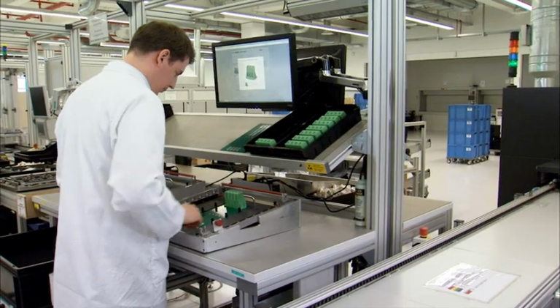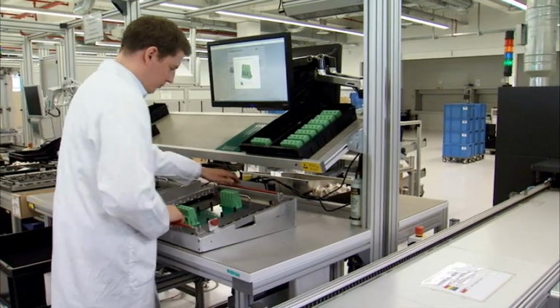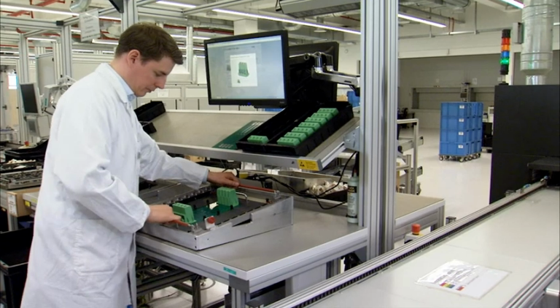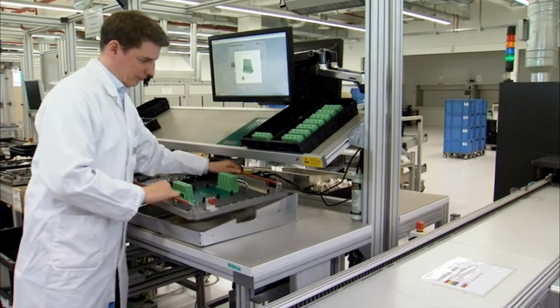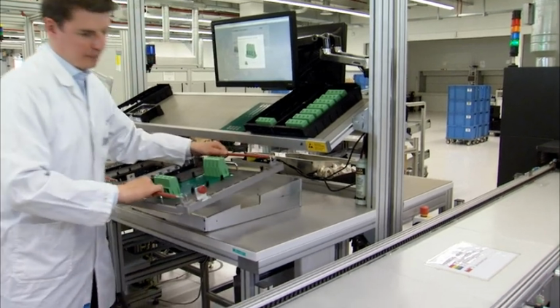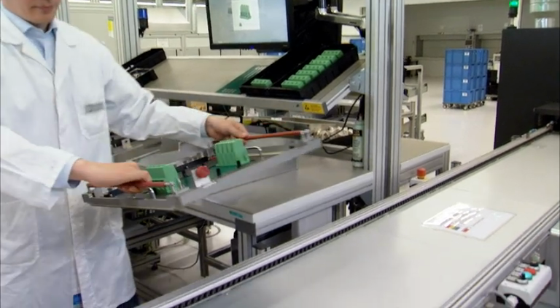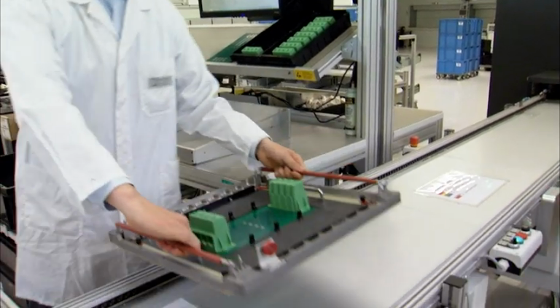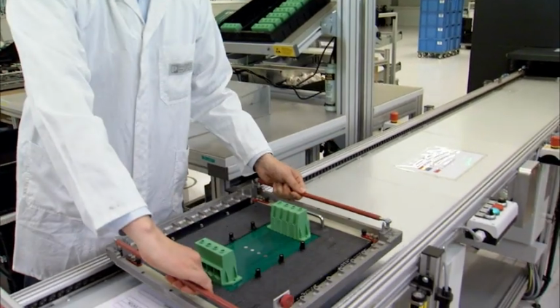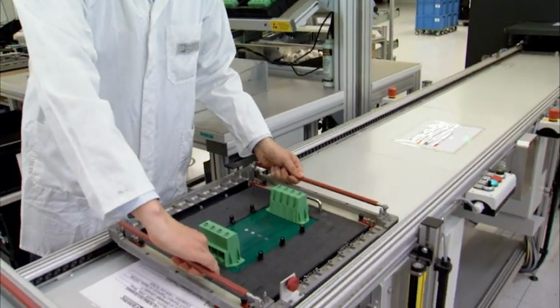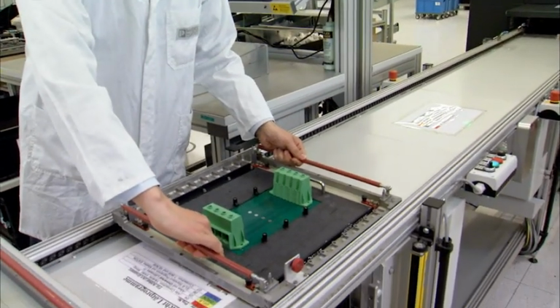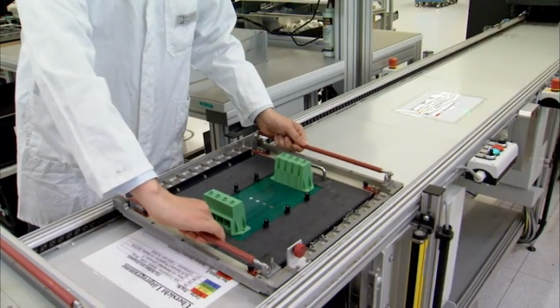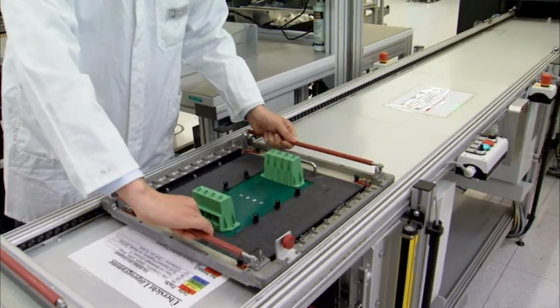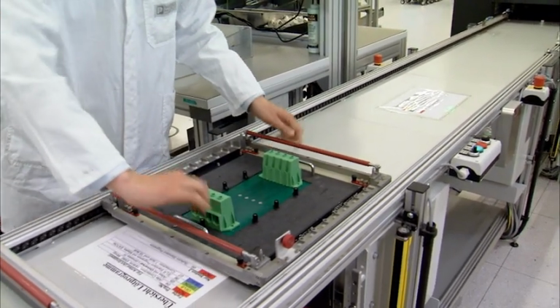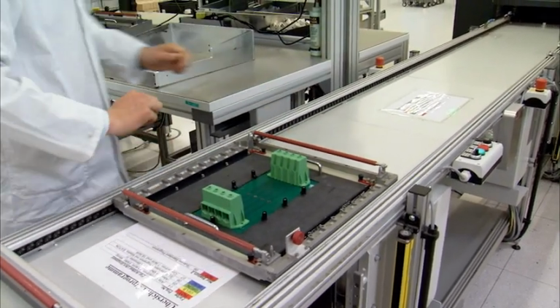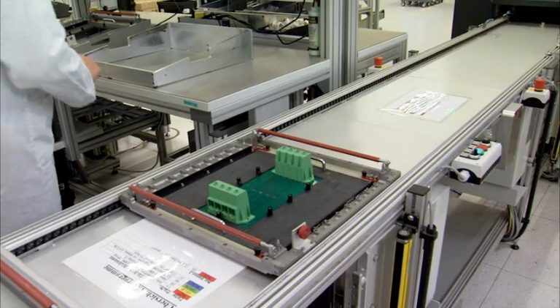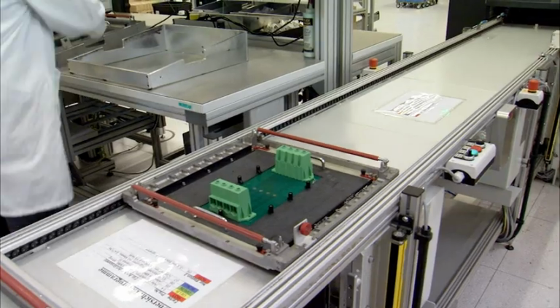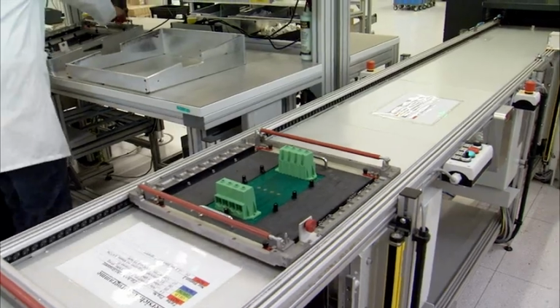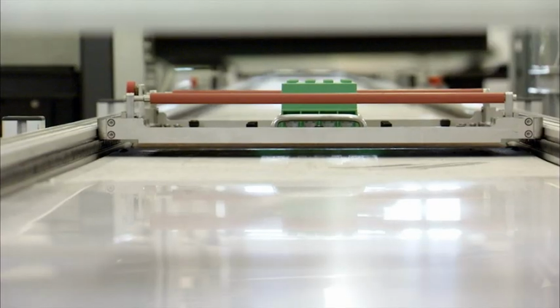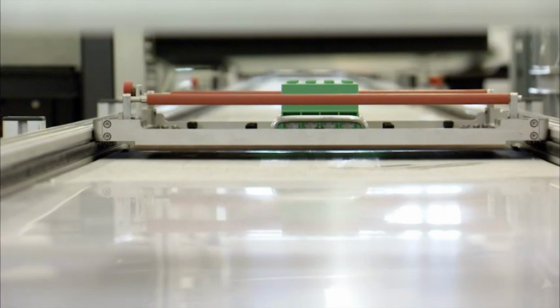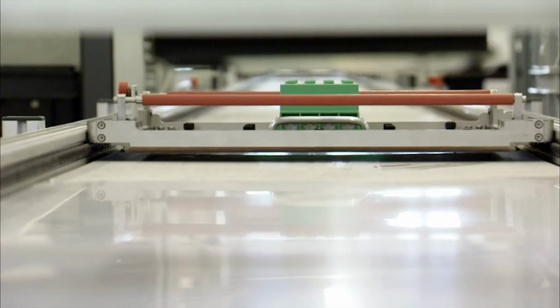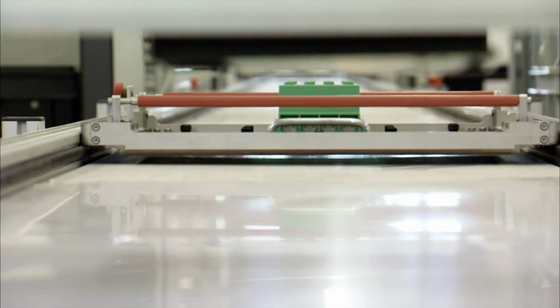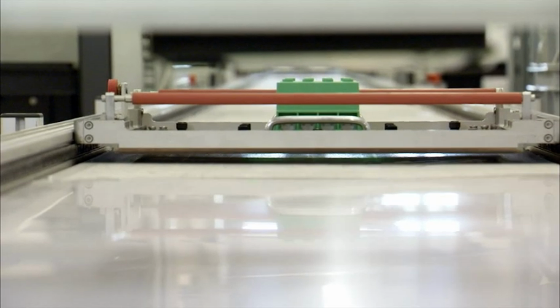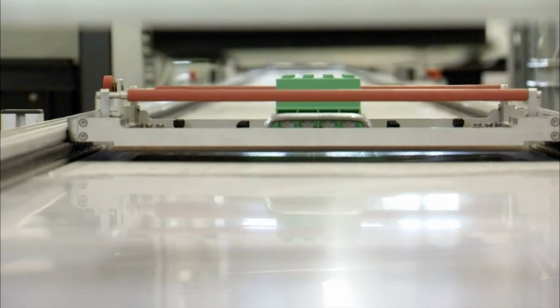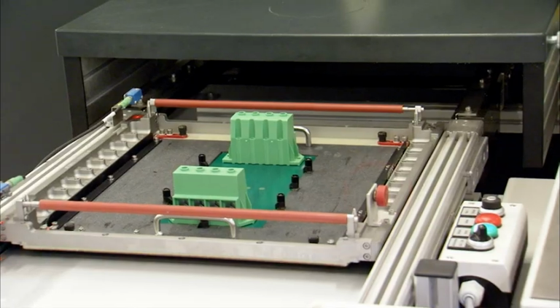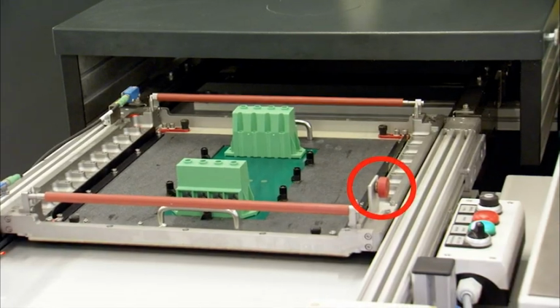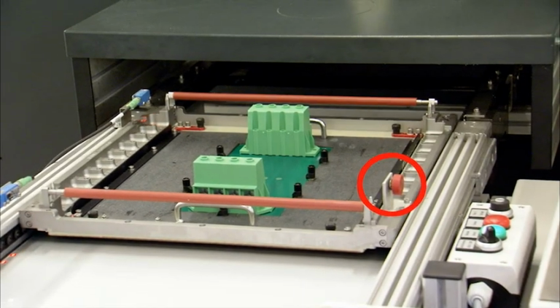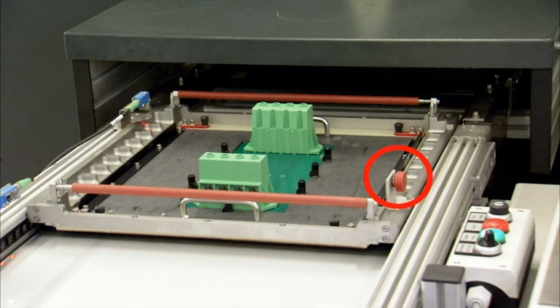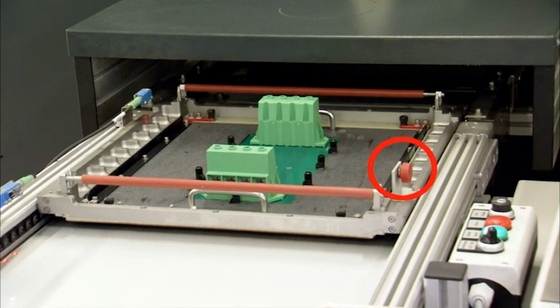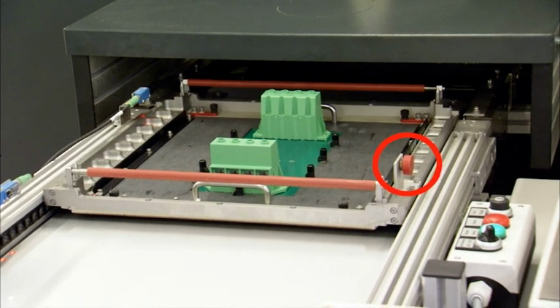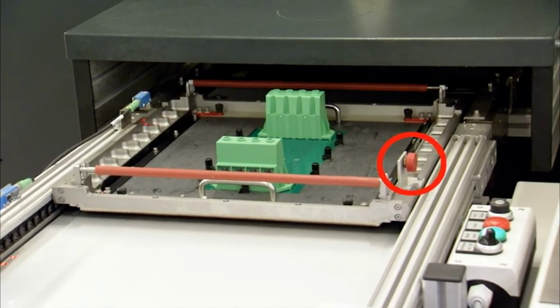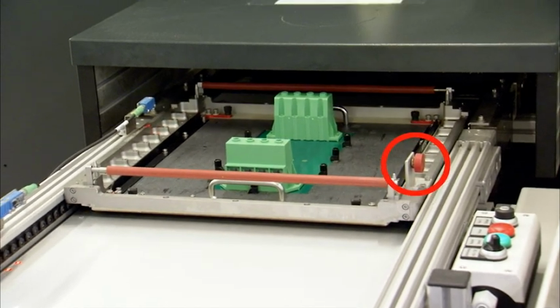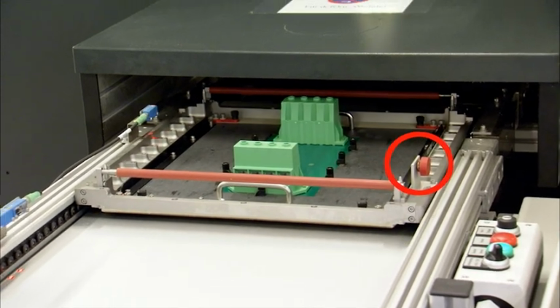The solder frame is set onto the conveying system of the WAVE solder machine. When the solder frame is conveyed into the WAVE solder machine, the parameters from the RFID transponder are read out with the parameters of the soldering program.